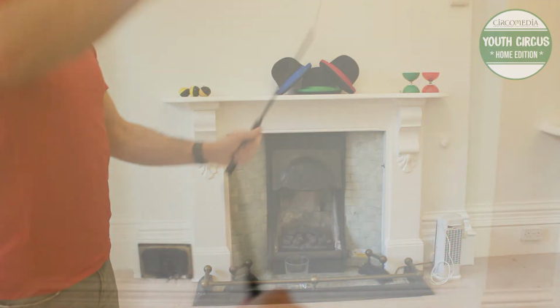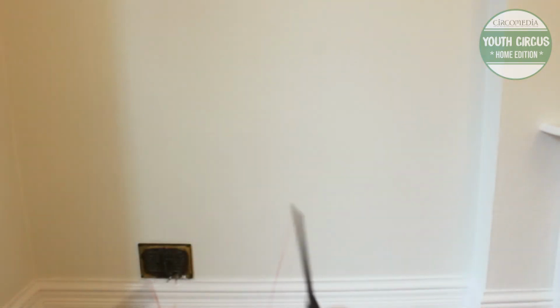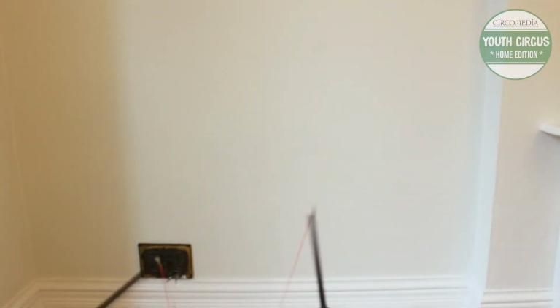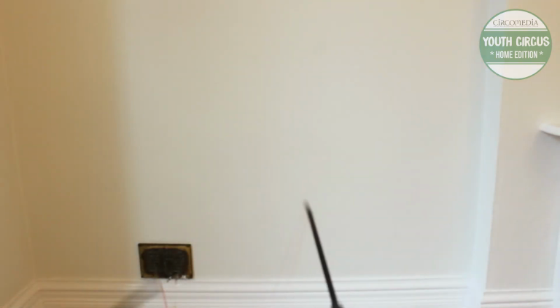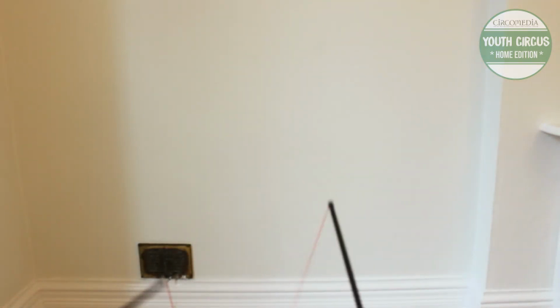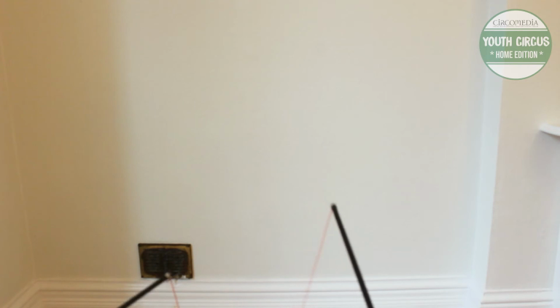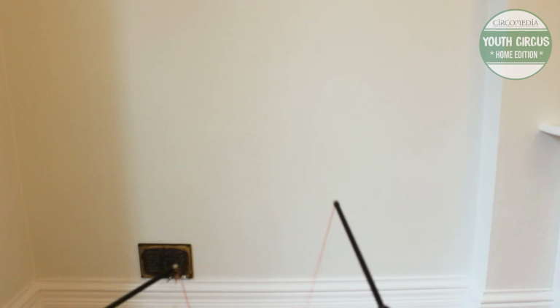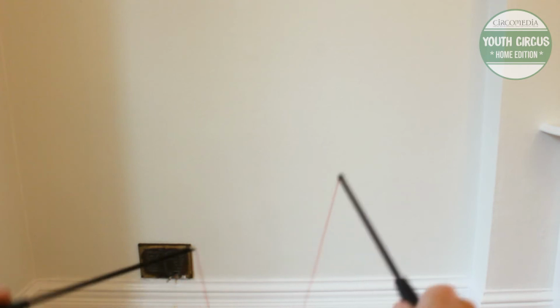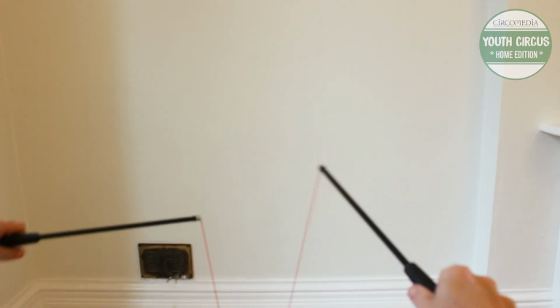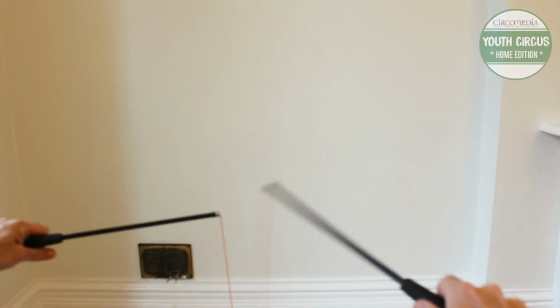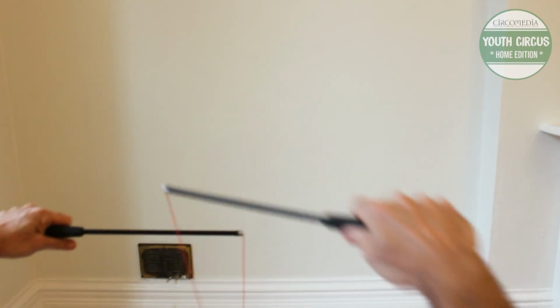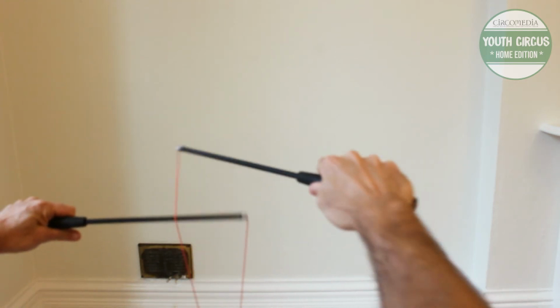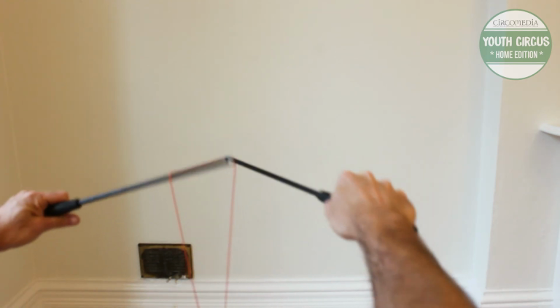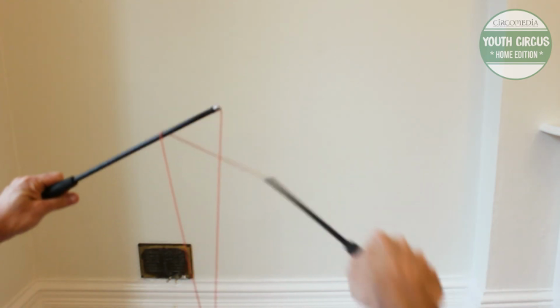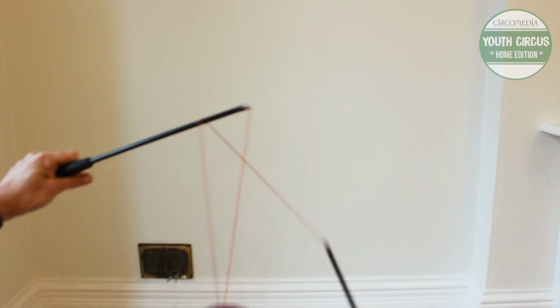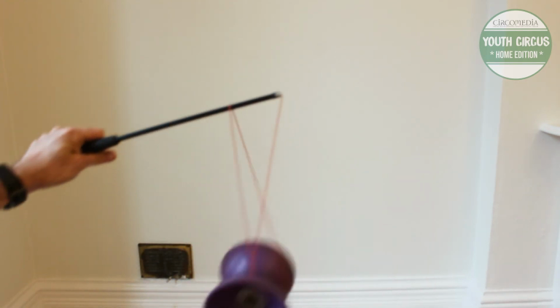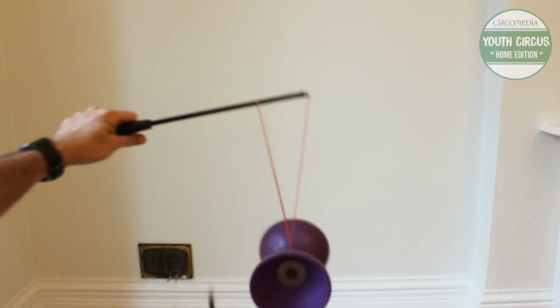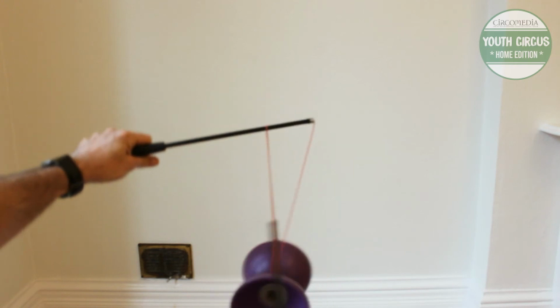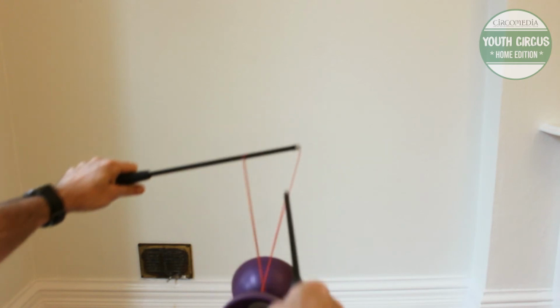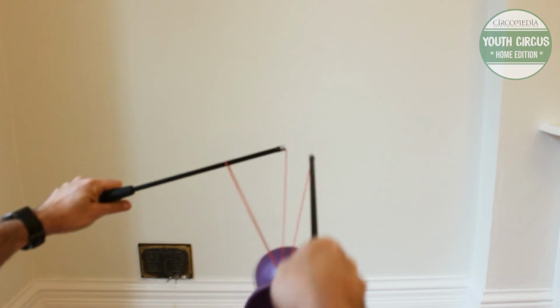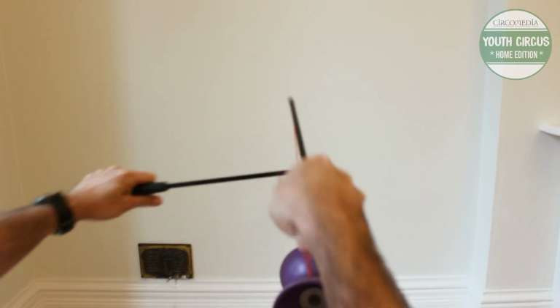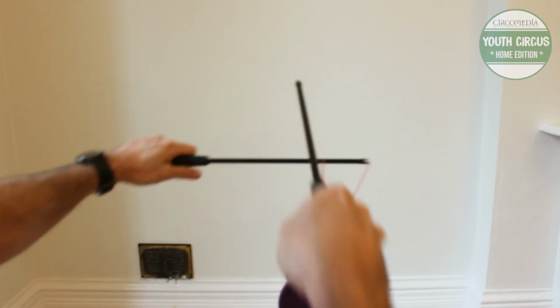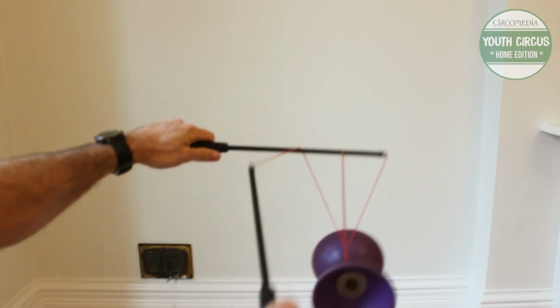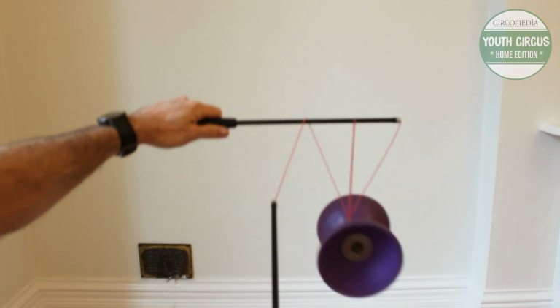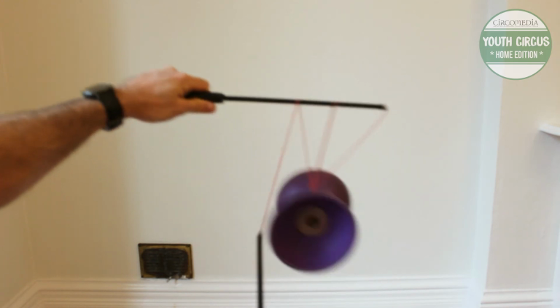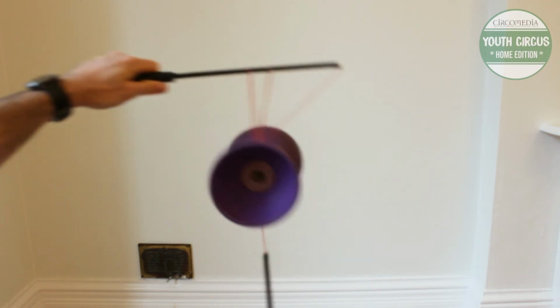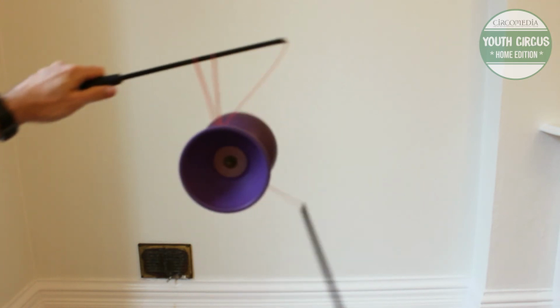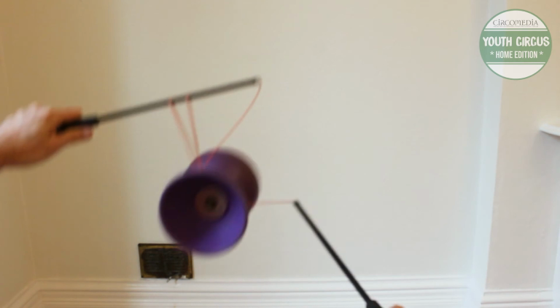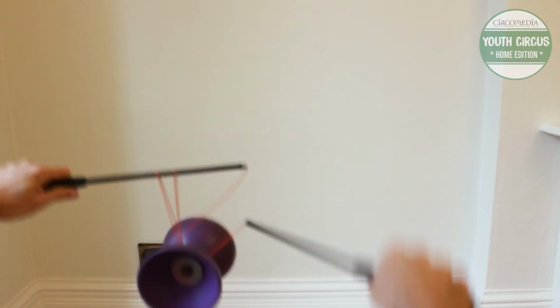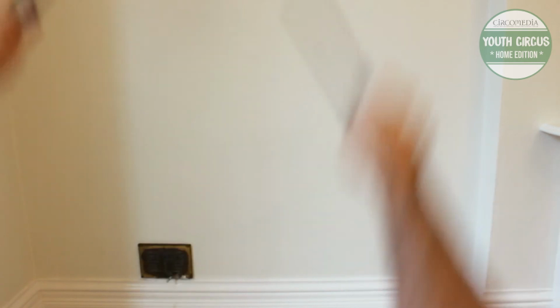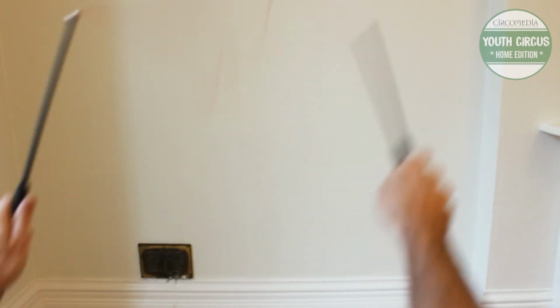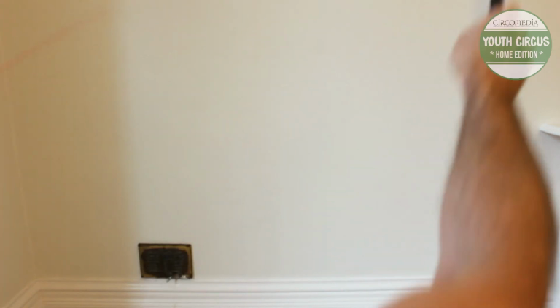Let's look from an over the shoulder view. So we point our left hand stick across, bring the stick behind, over the top, down, around the Diablo from the right, back up, over the stick from the front this time, left under the Diablo, throw and catch.